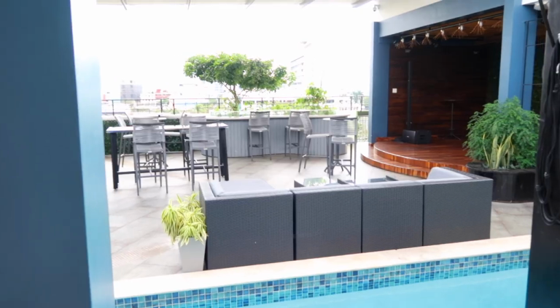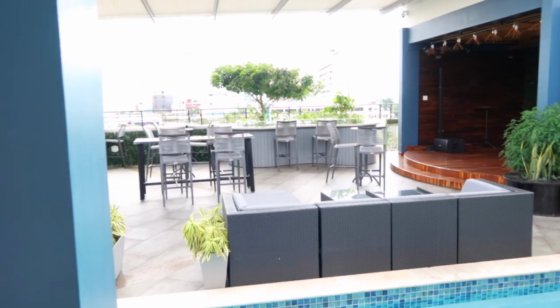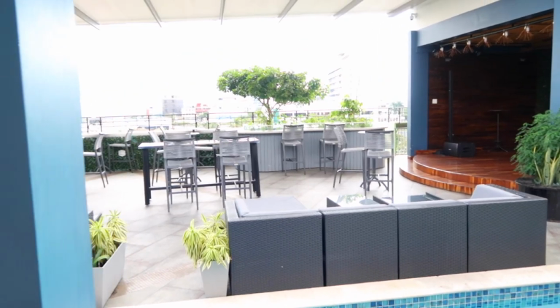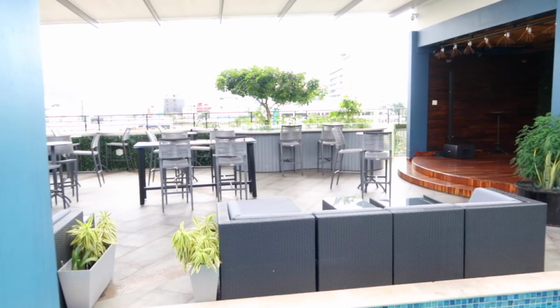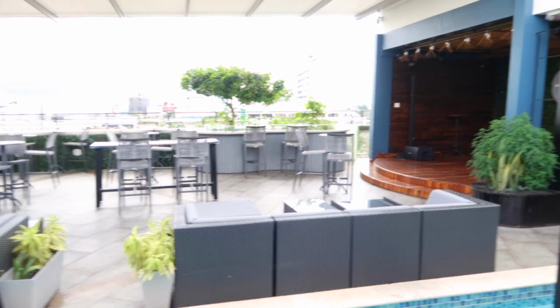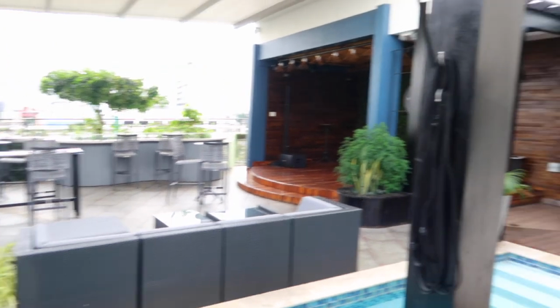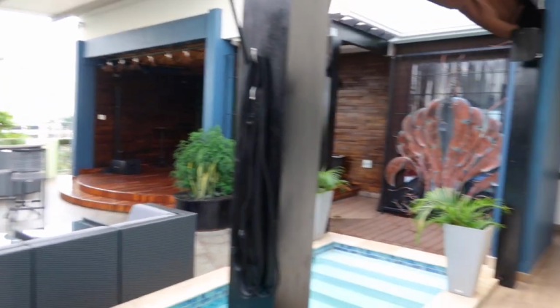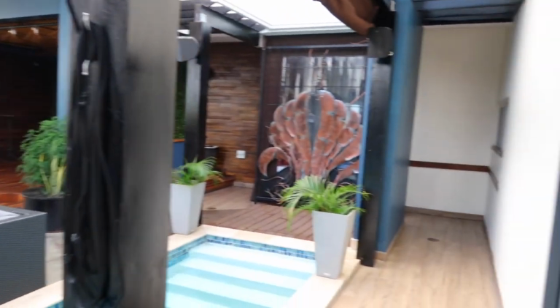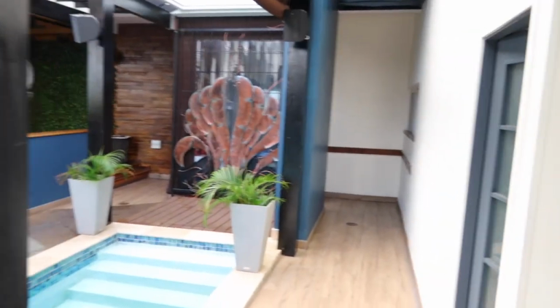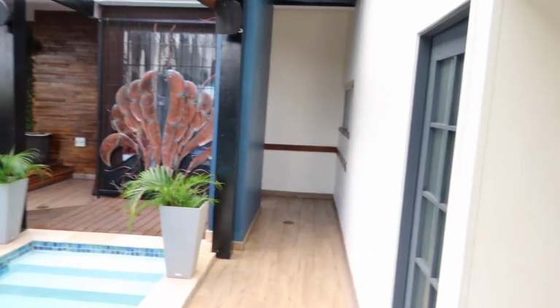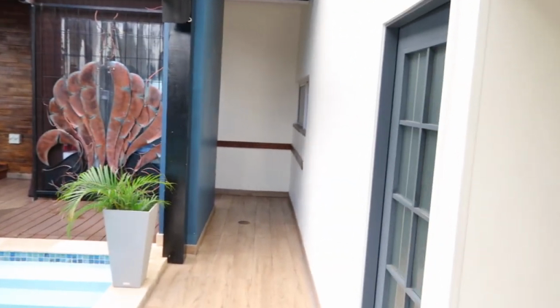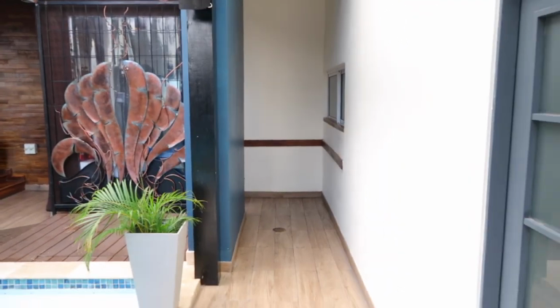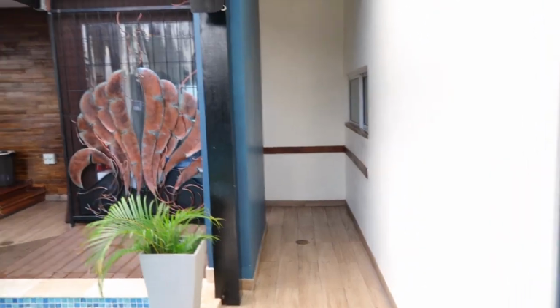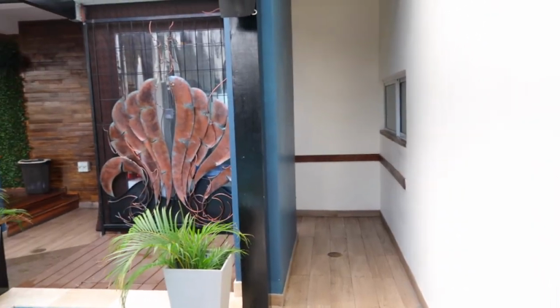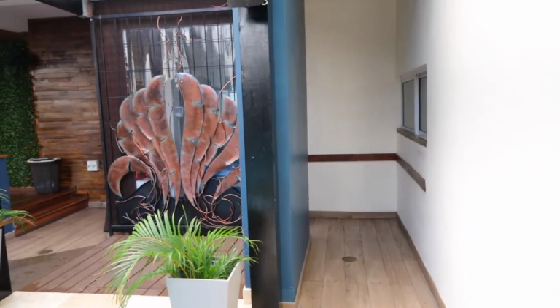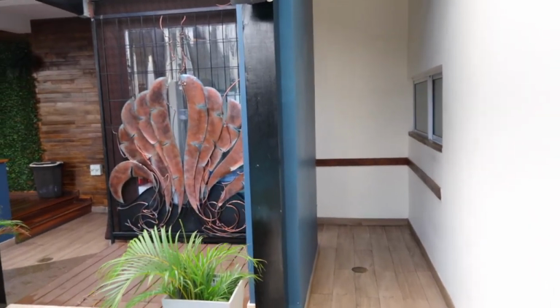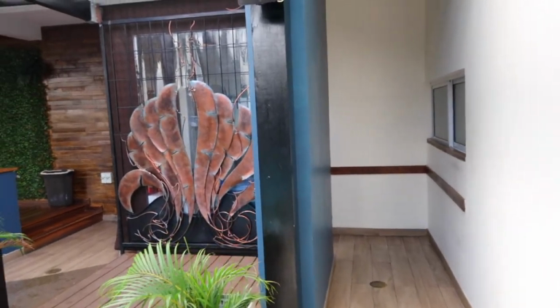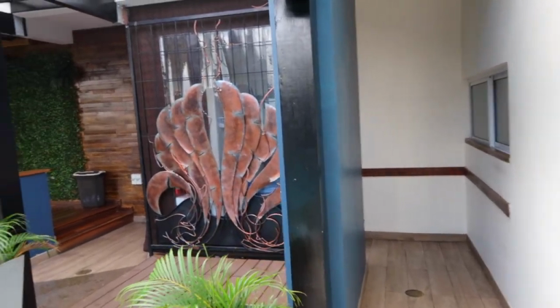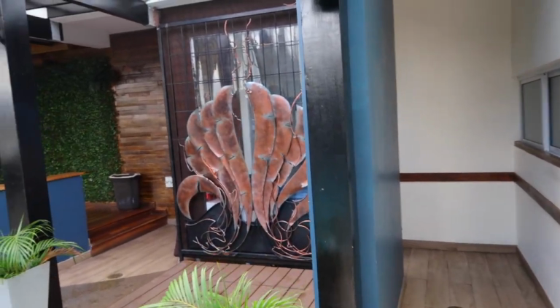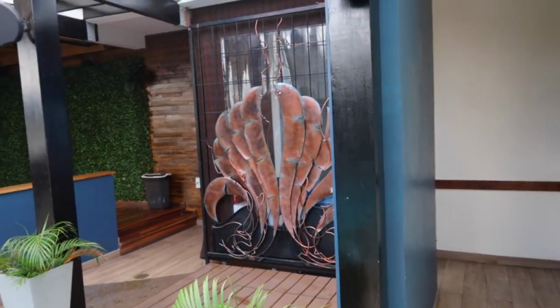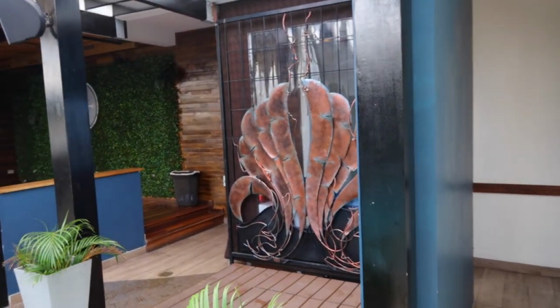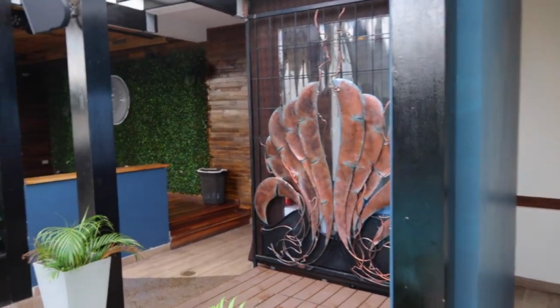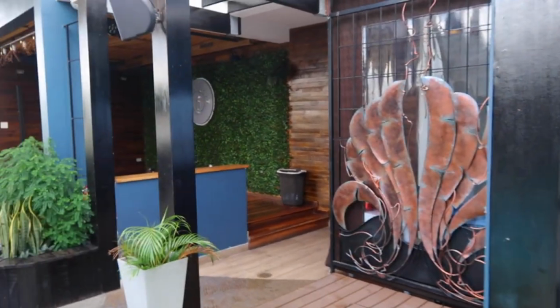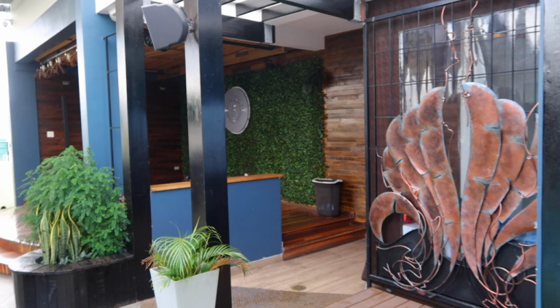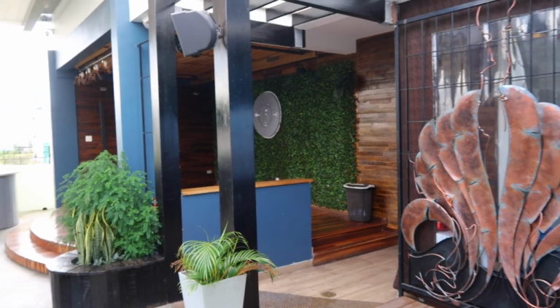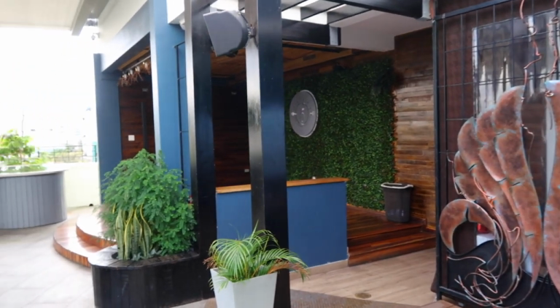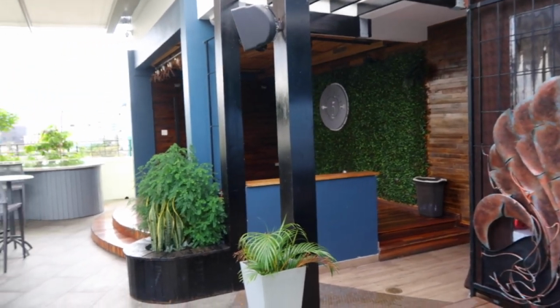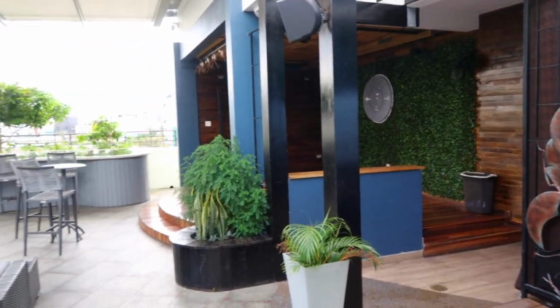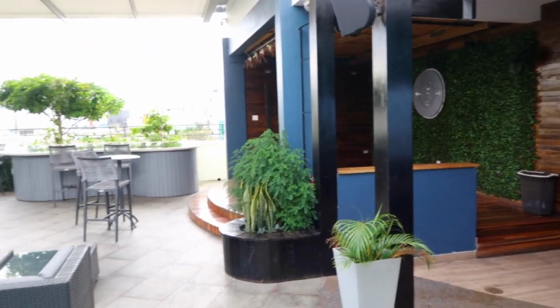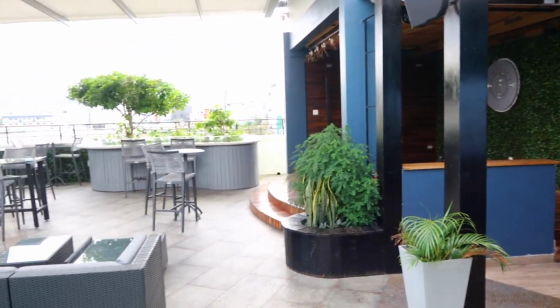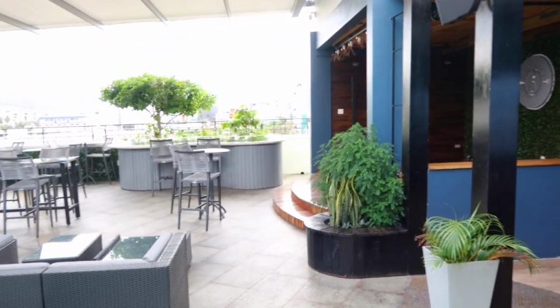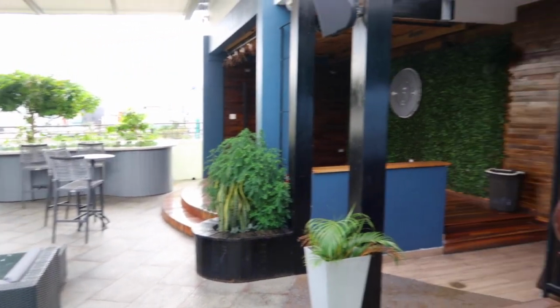For all my people who love to take pictures, there are many places up here on the rooftop with stylish backgrounds where you can snap away.